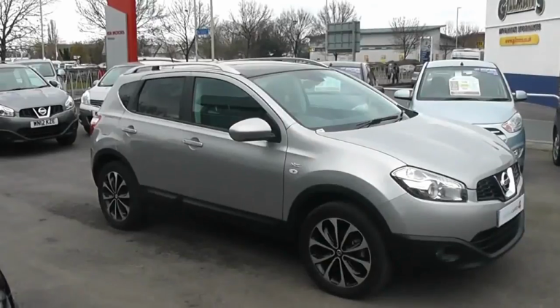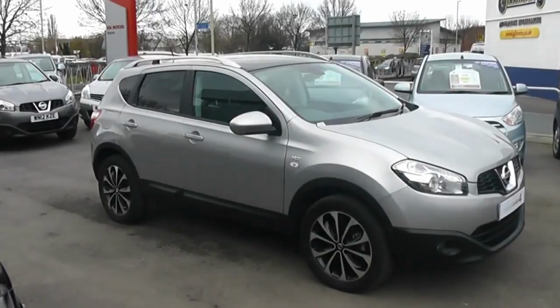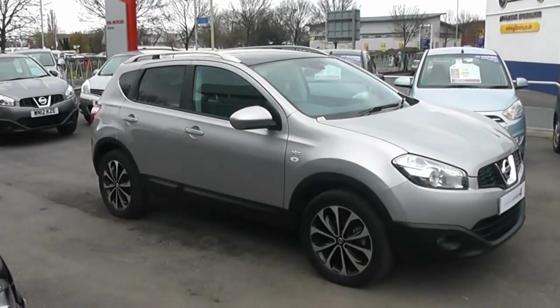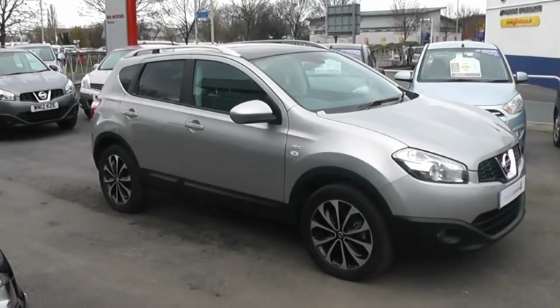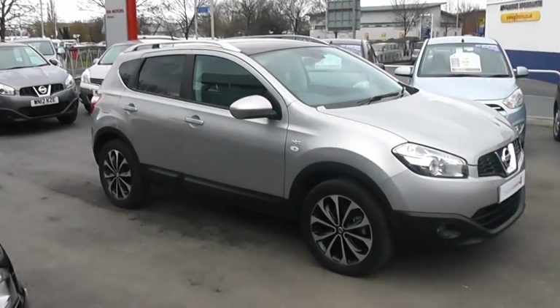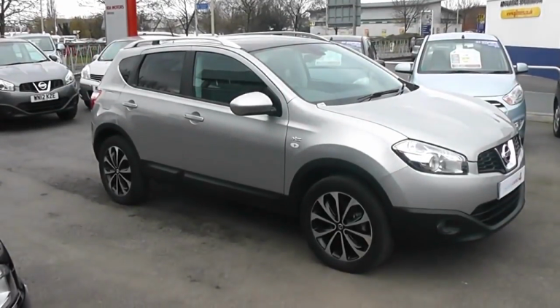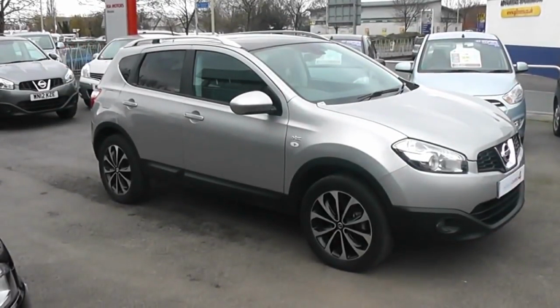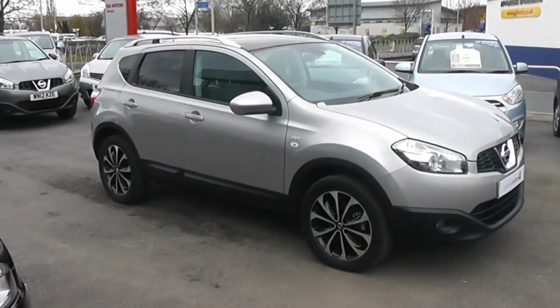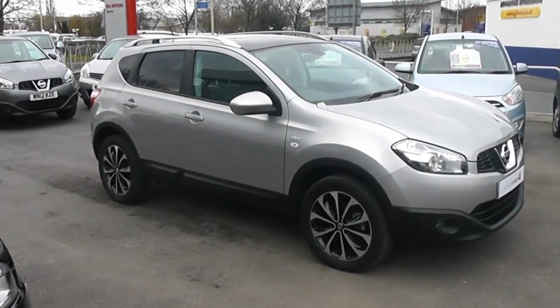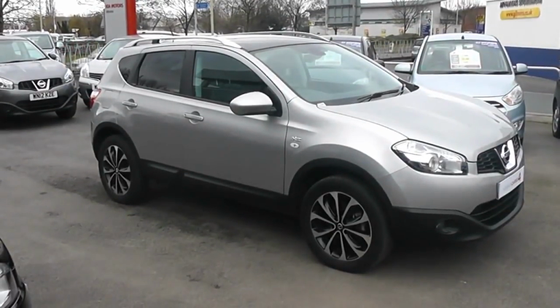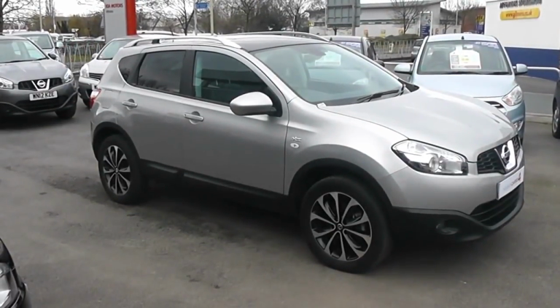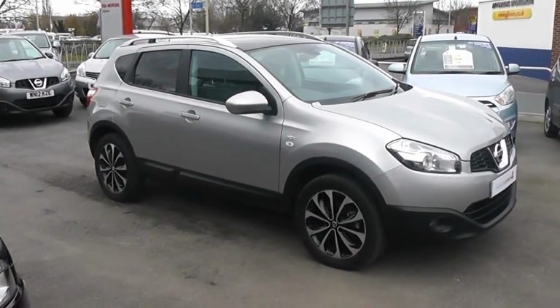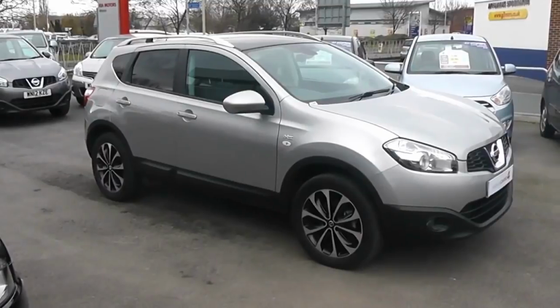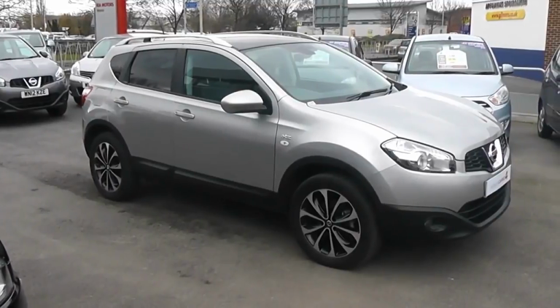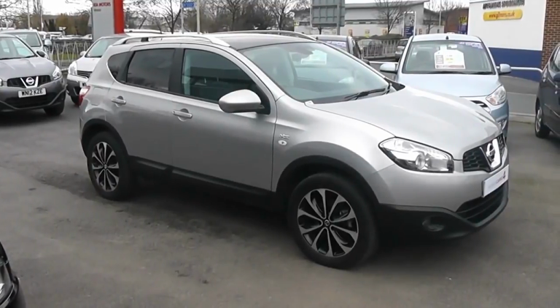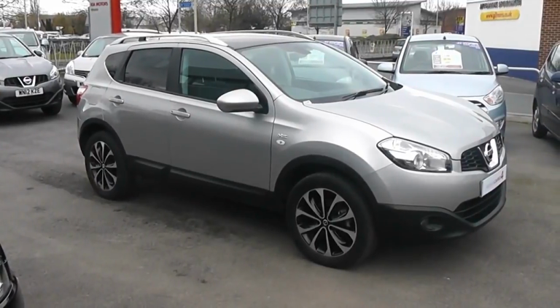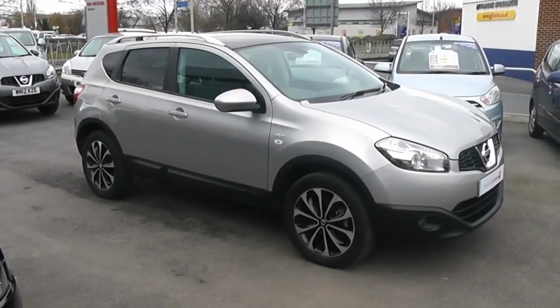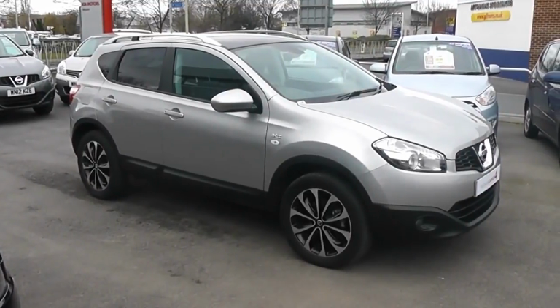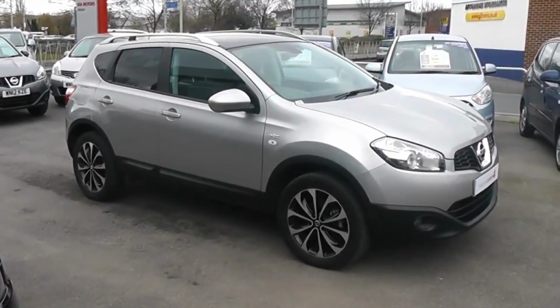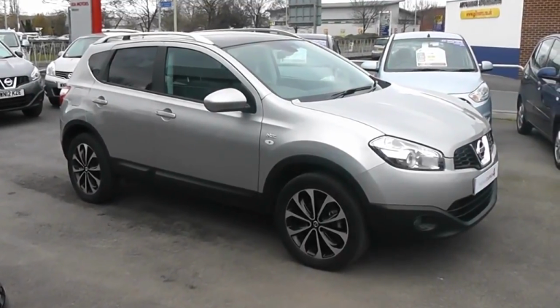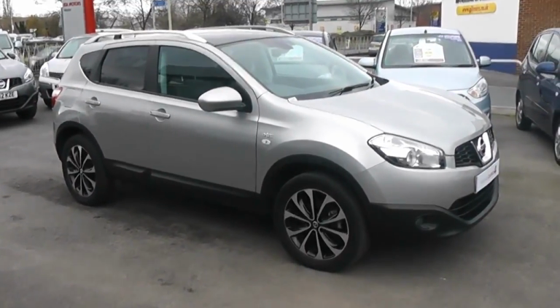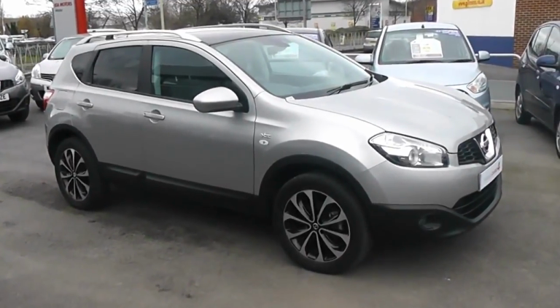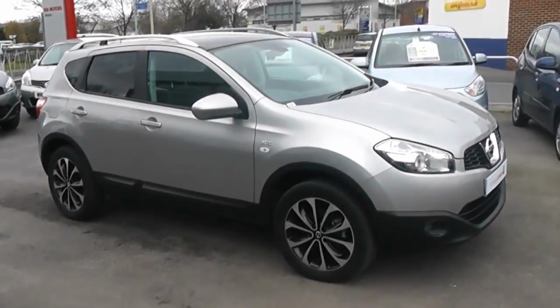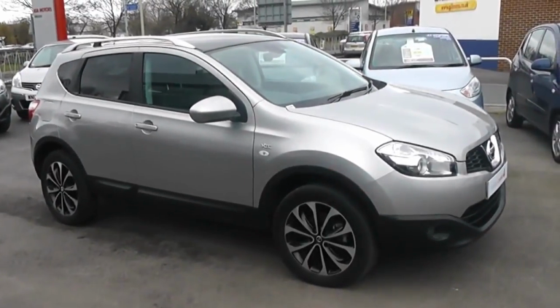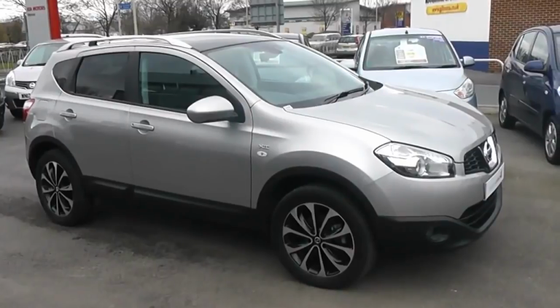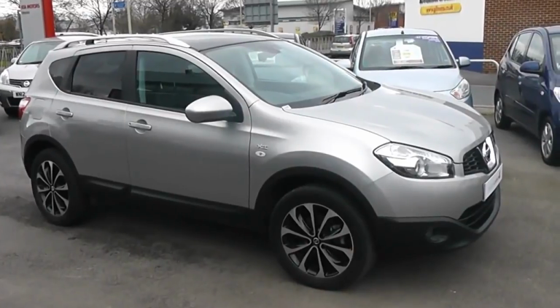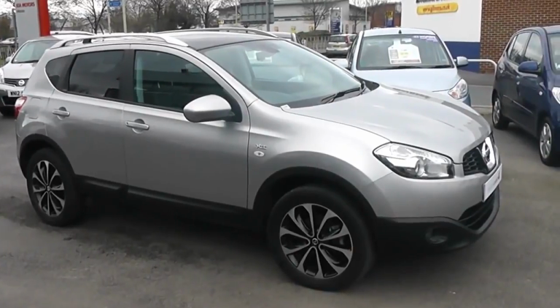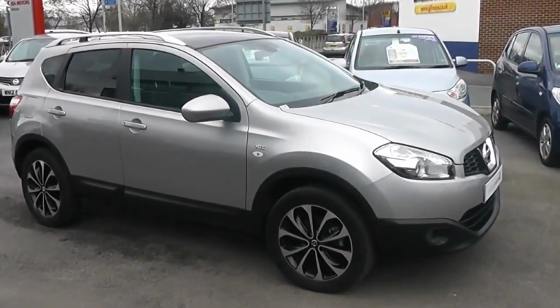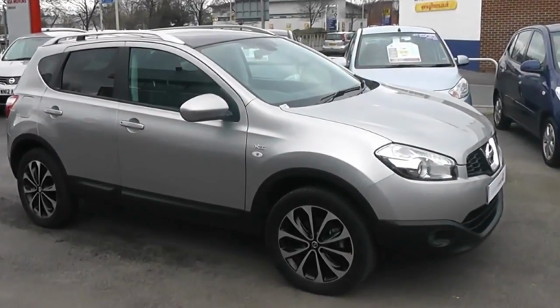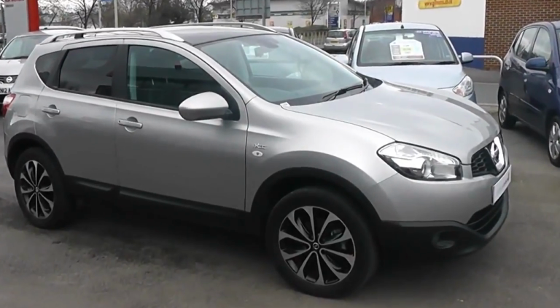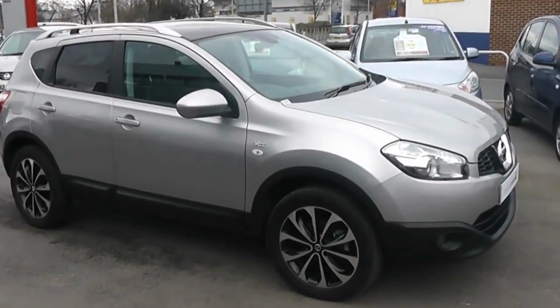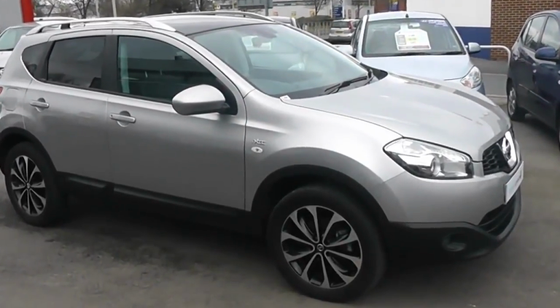Hi and welcome to Wessex Garages Gloucester. The car we are looking at today is the Nissan Qashqai N-Tec. The car has a 1.6 litre petrol engine, a manual gearbox, and is a five-door finished in silver paint.